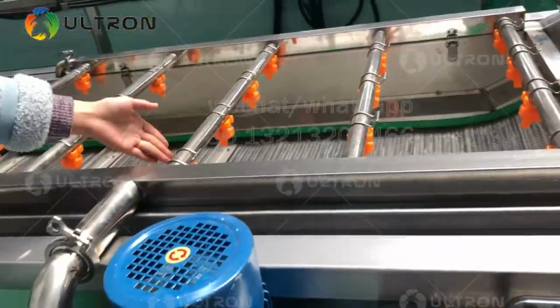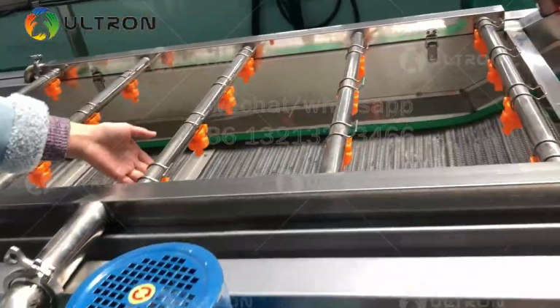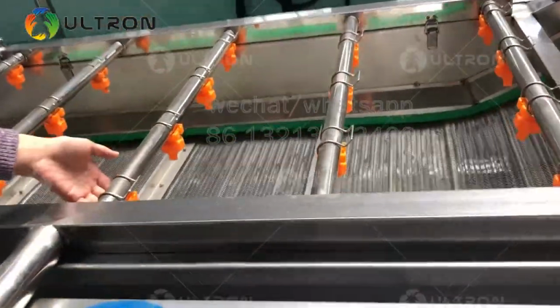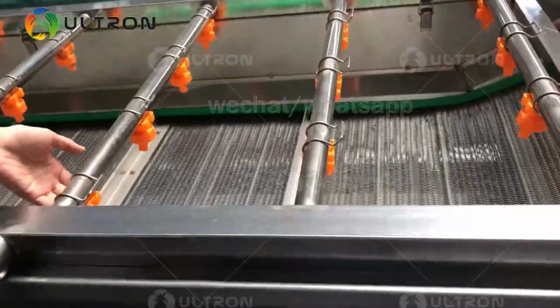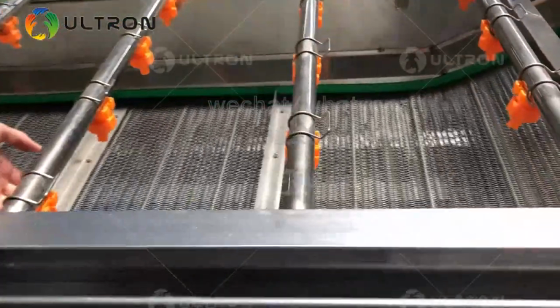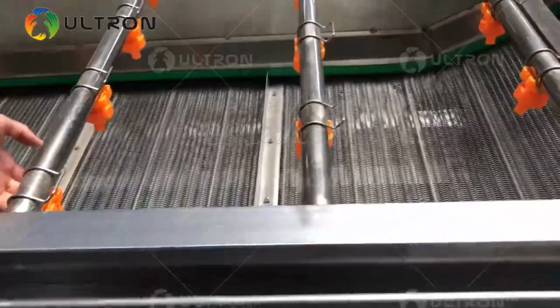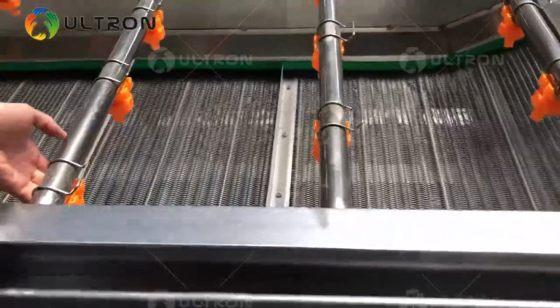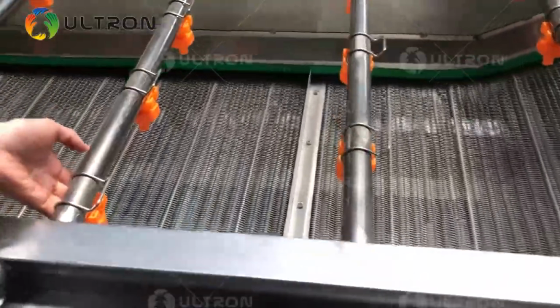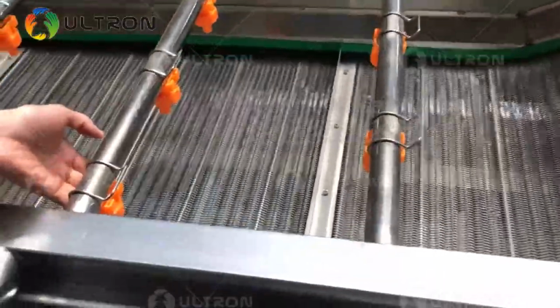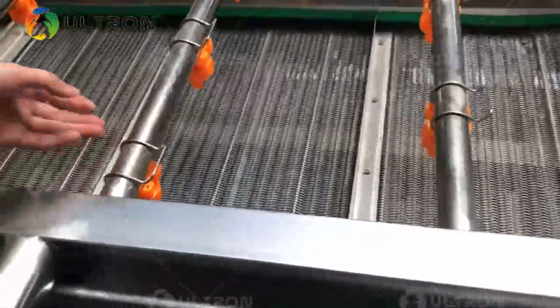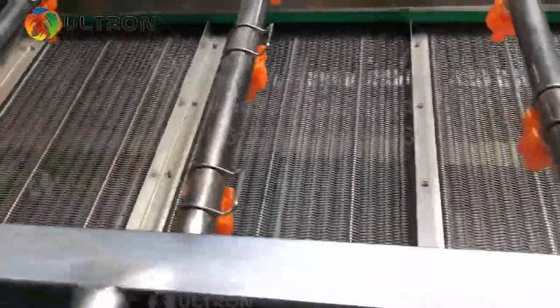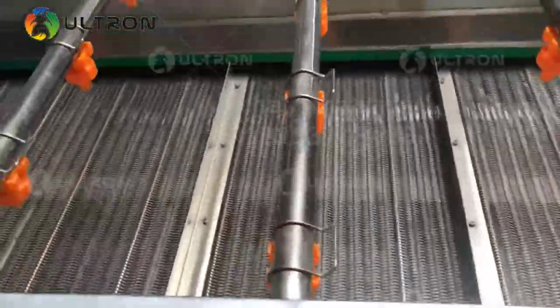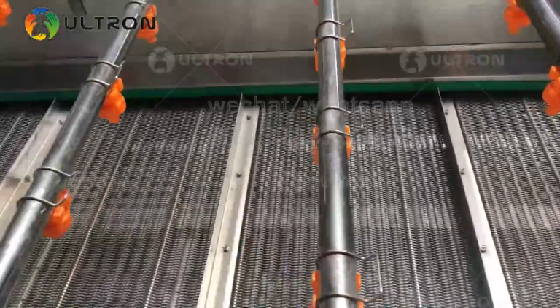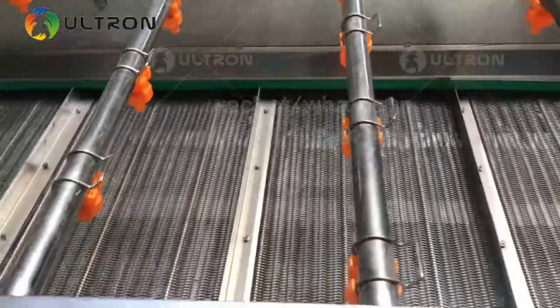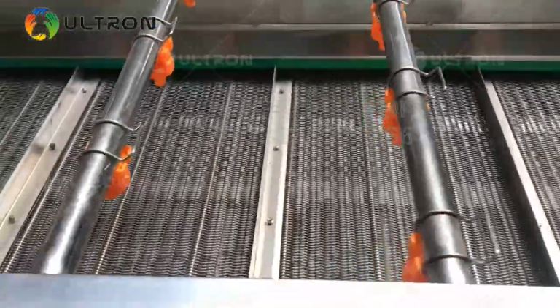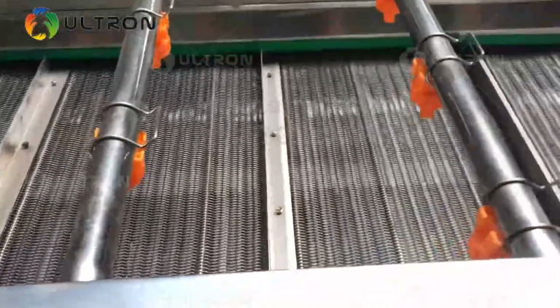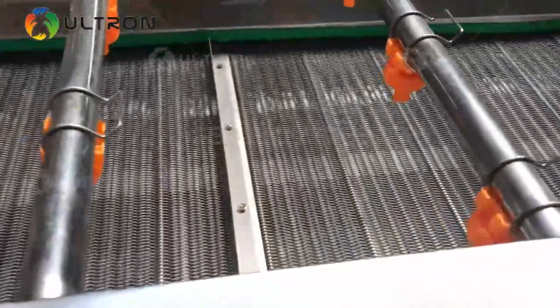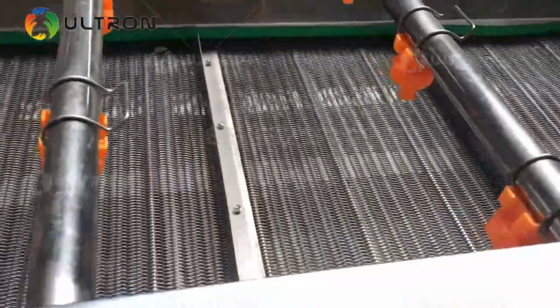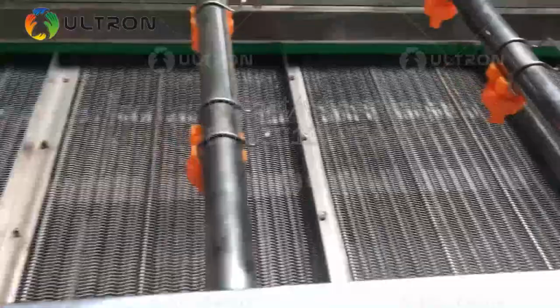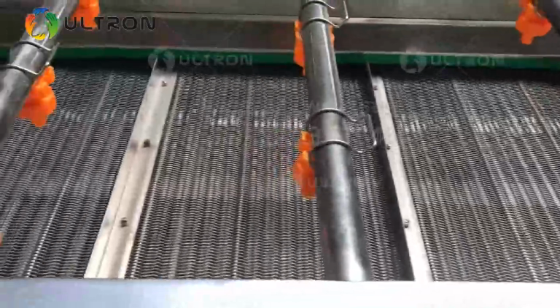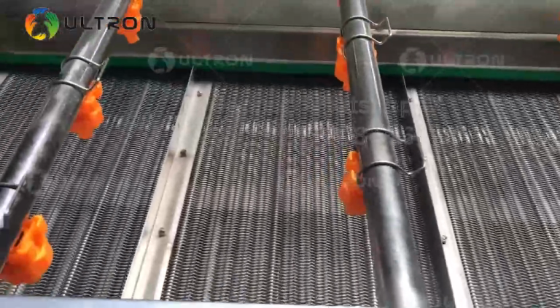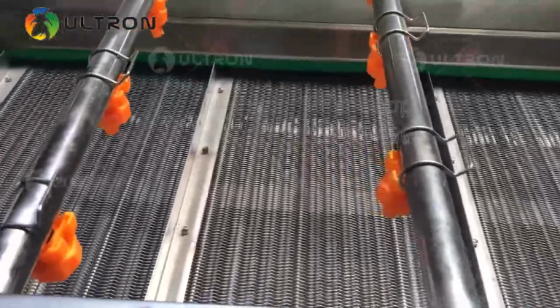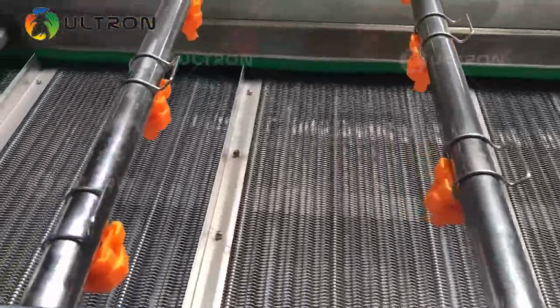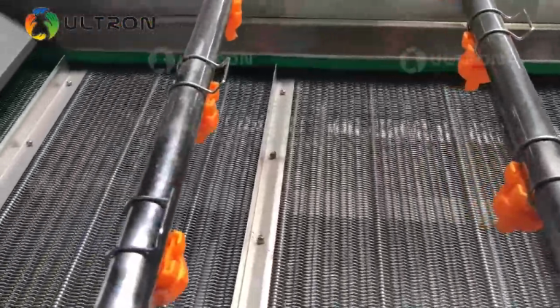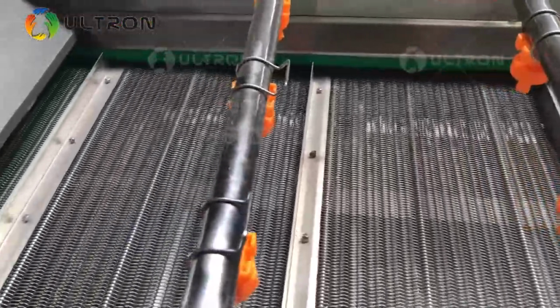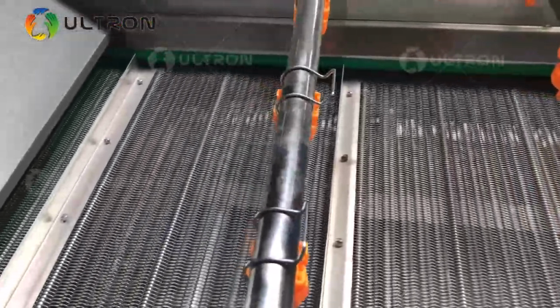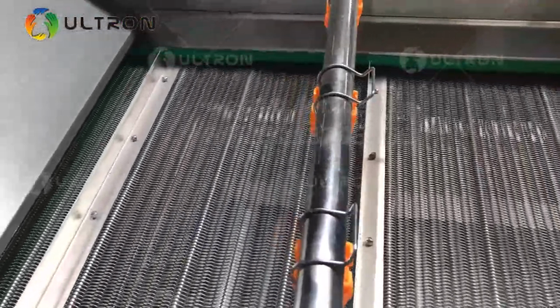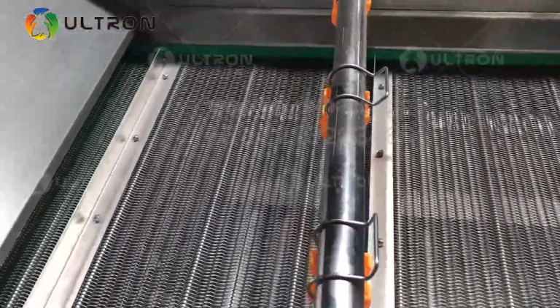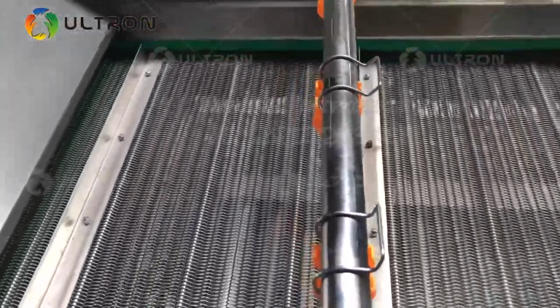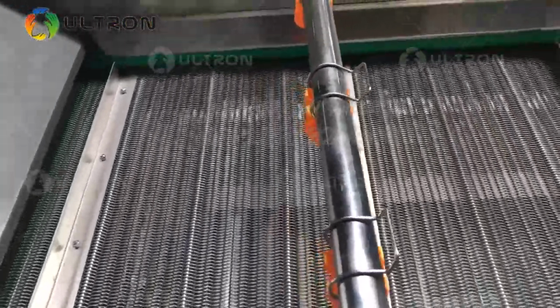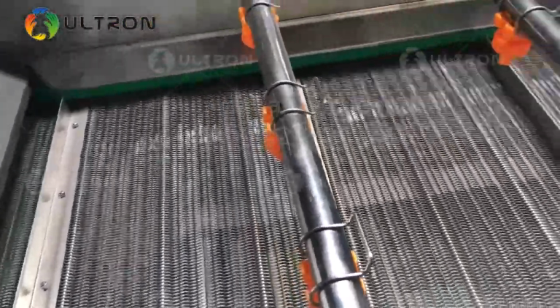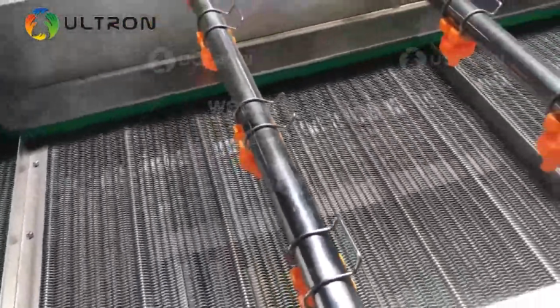This is a high pressure spray nozzle. This machine can wash all kinds of vegetables and fruits, seafood, bottles, and so on.